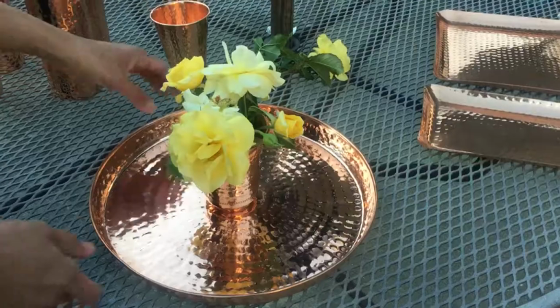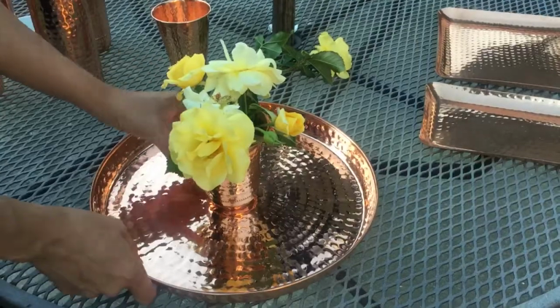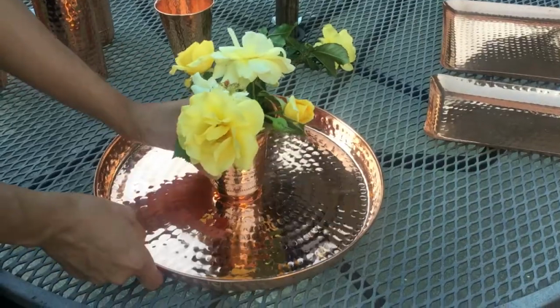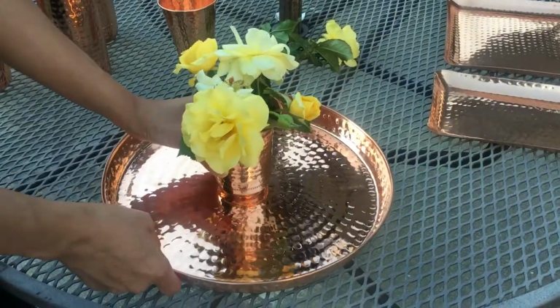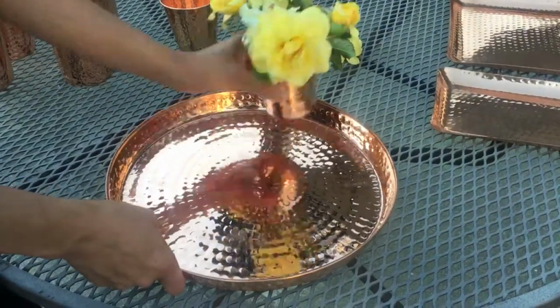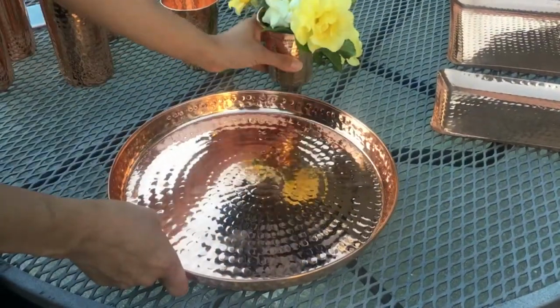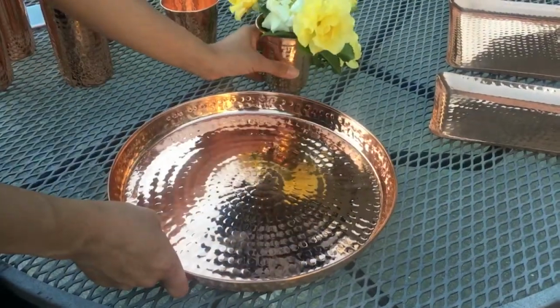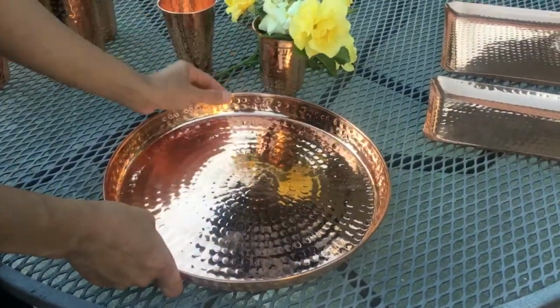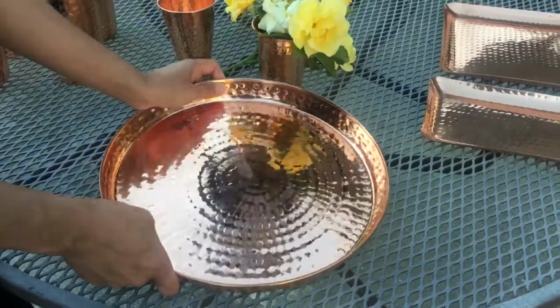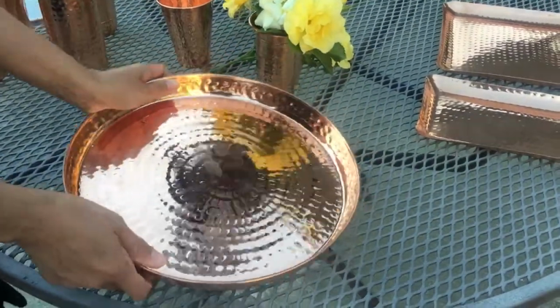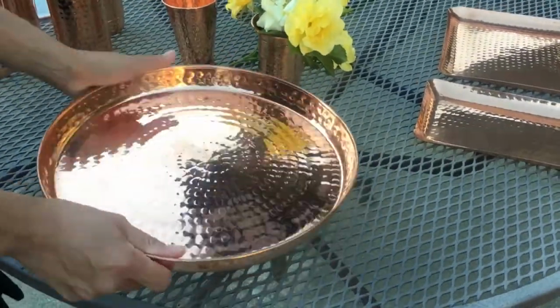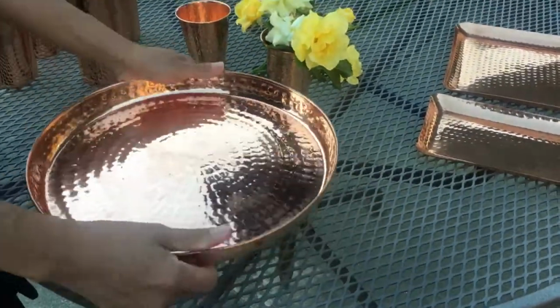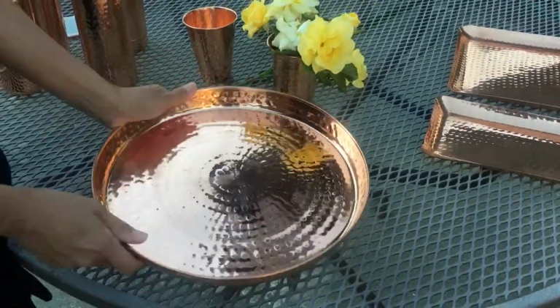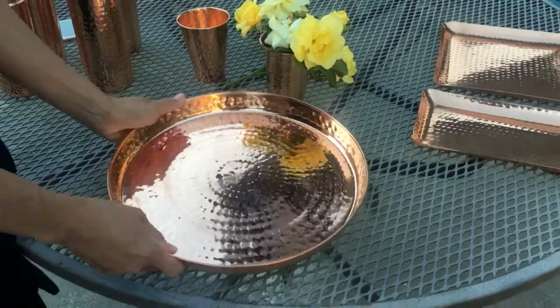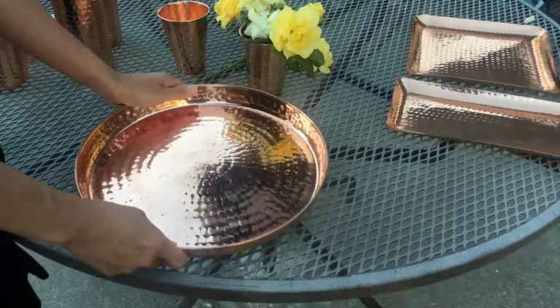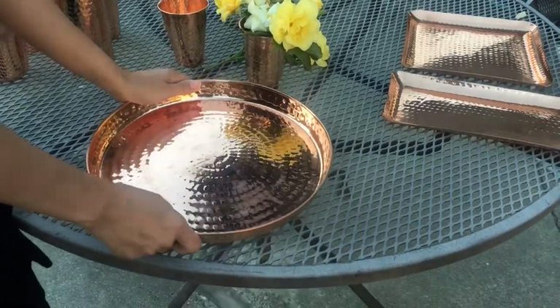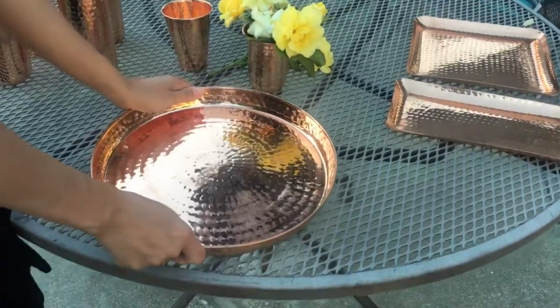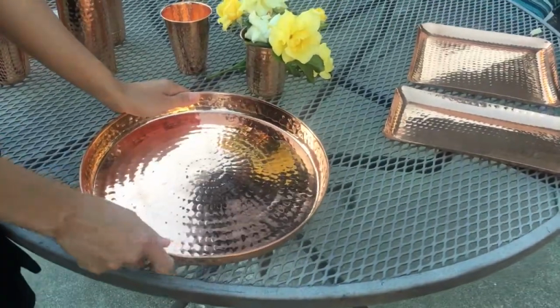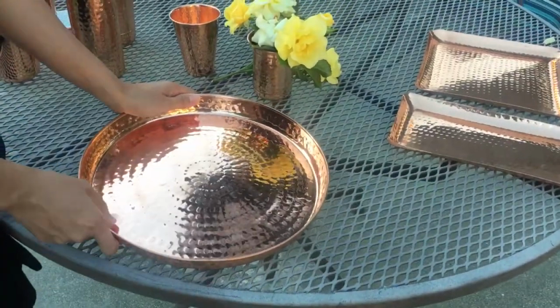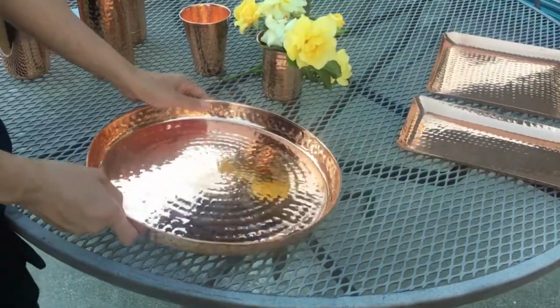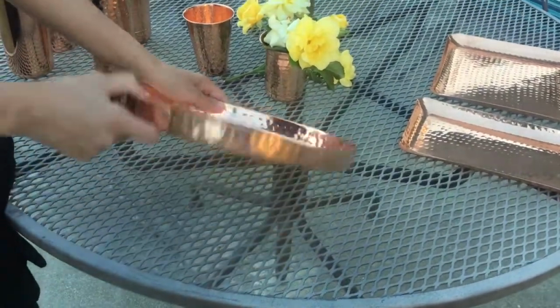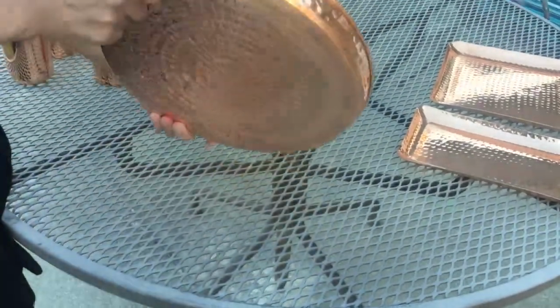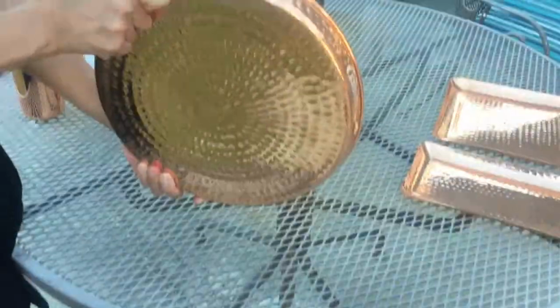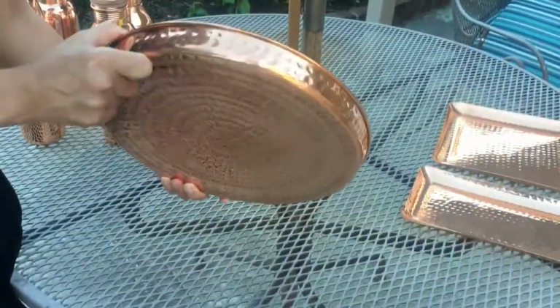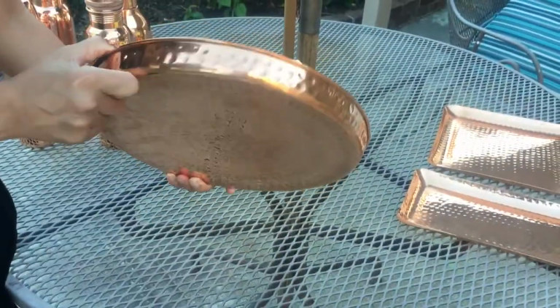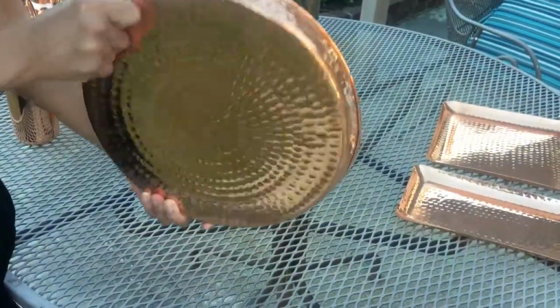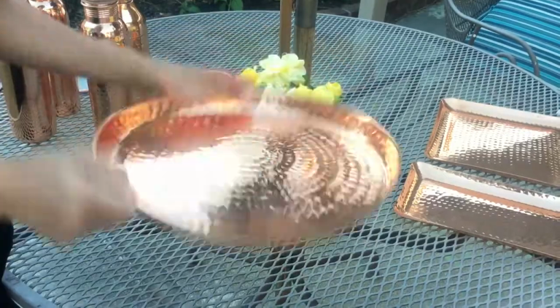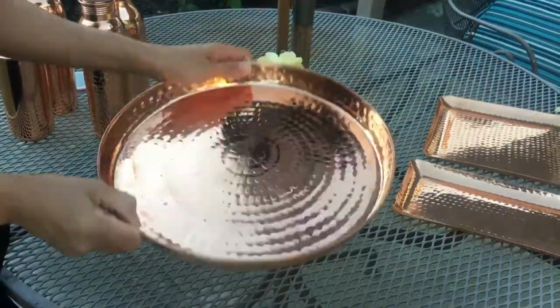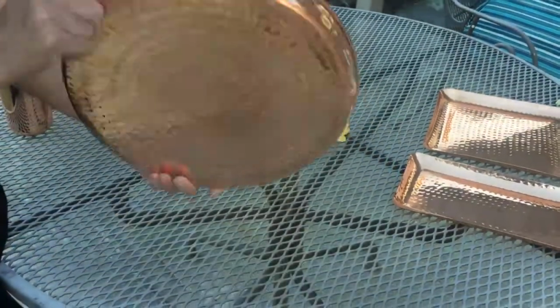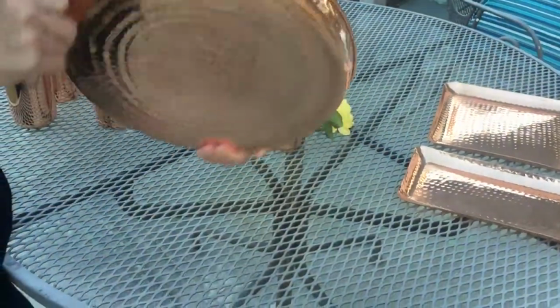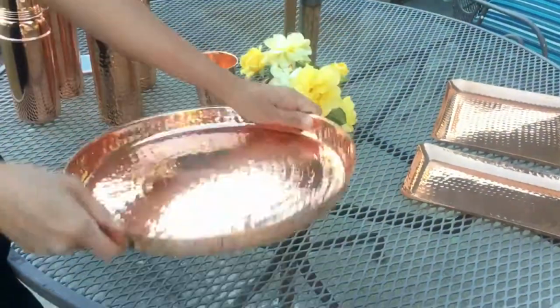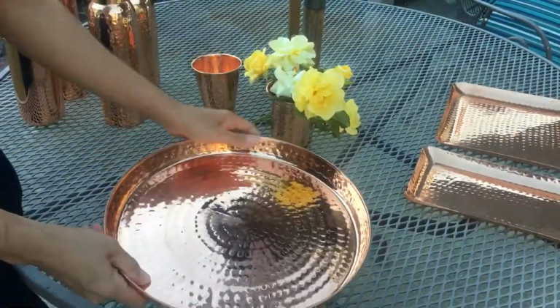Here is a nice round copper tray. It has multi-purpose. It's nice-looking, very sturdy. It's copper front and back. It's hammered.